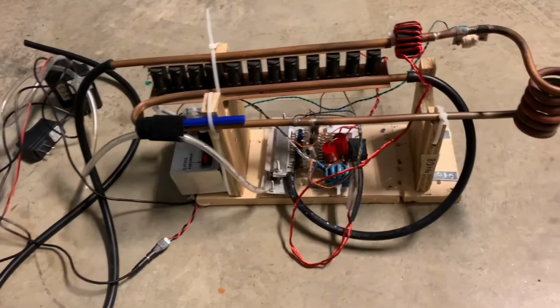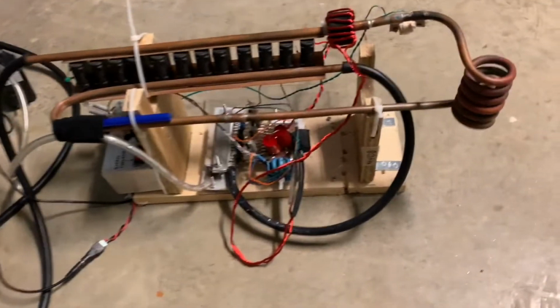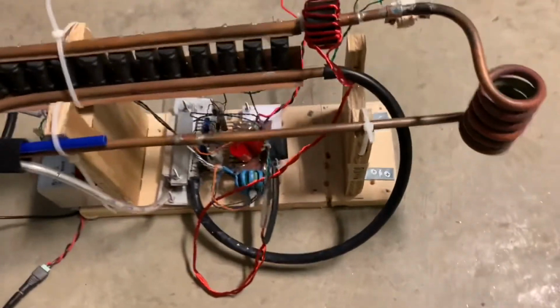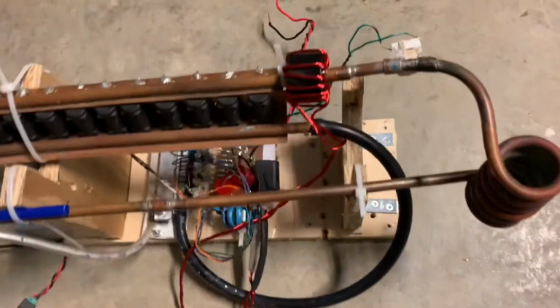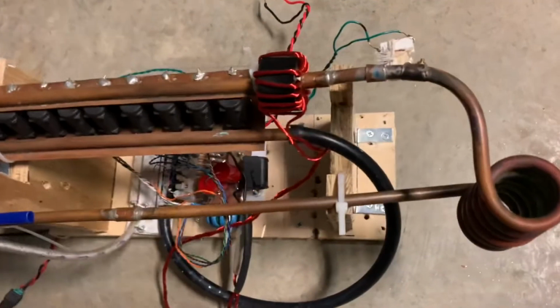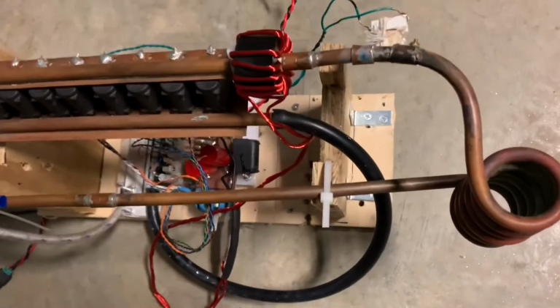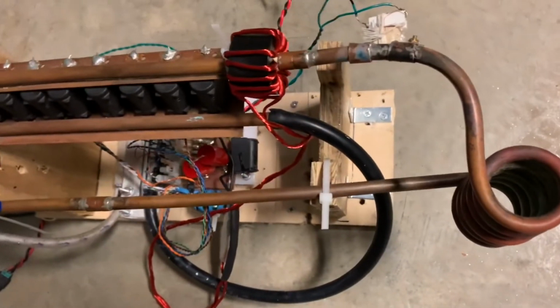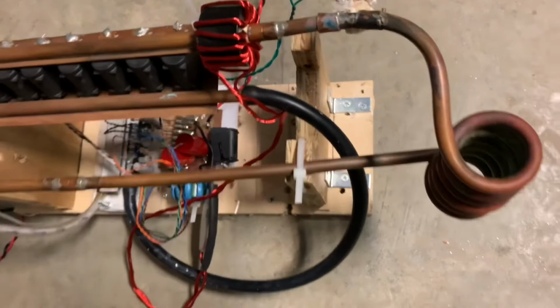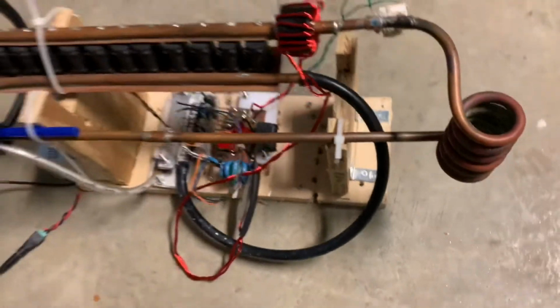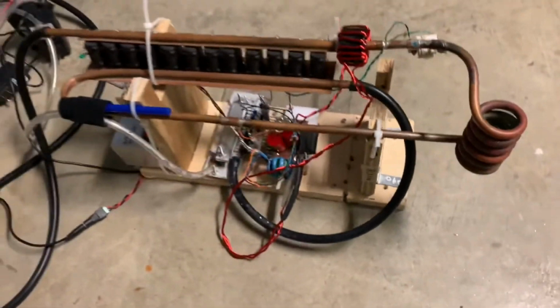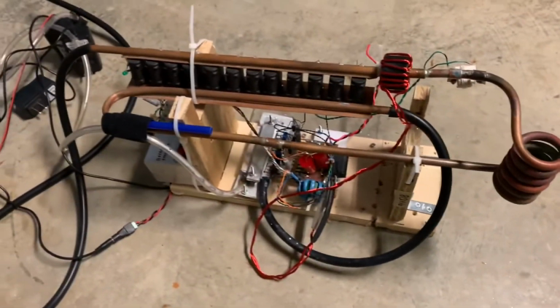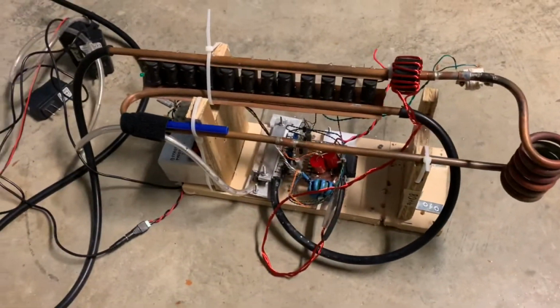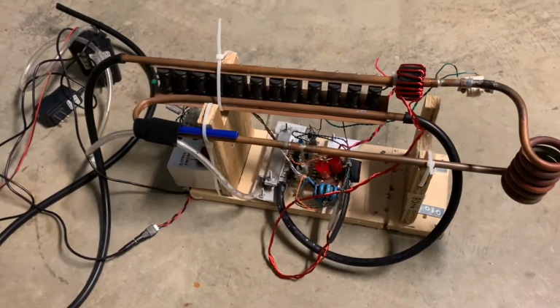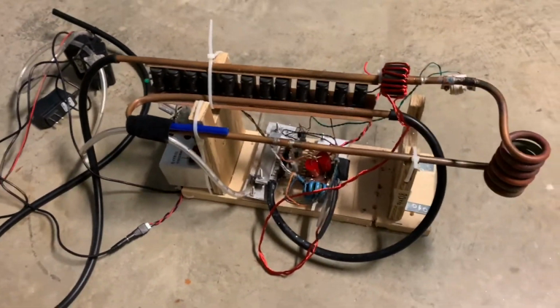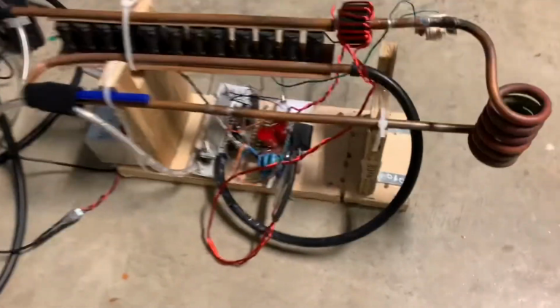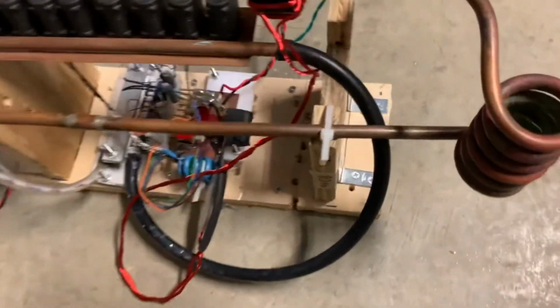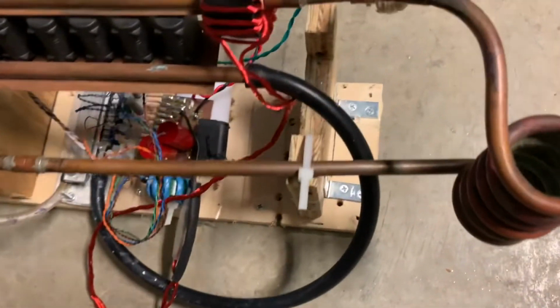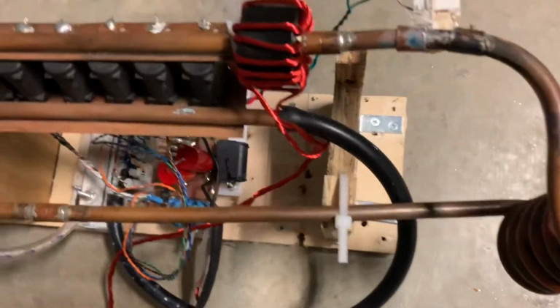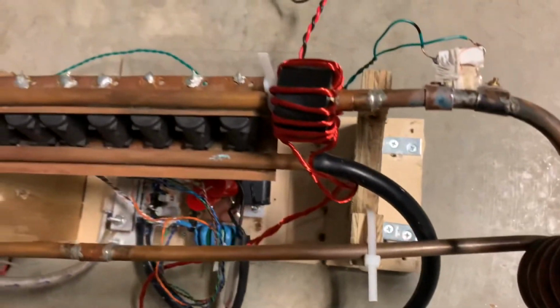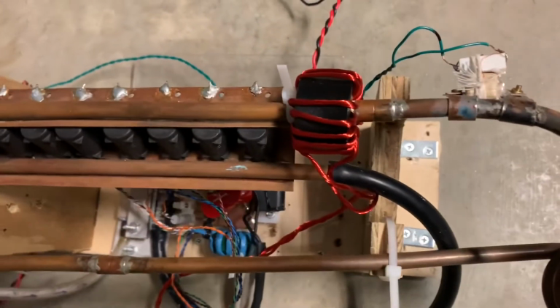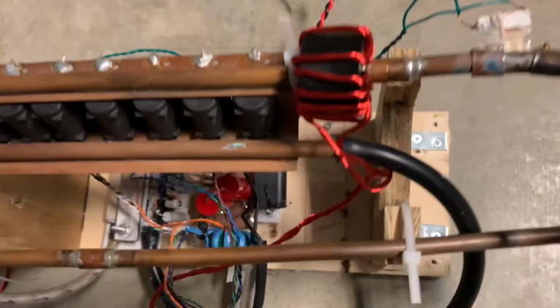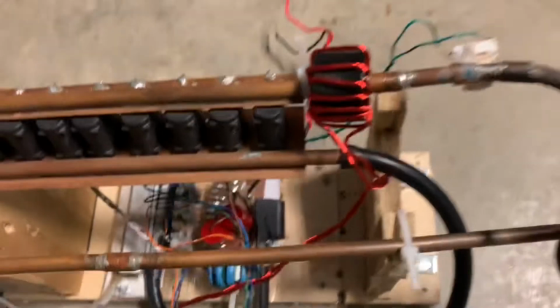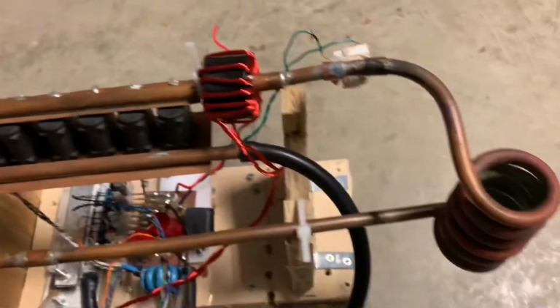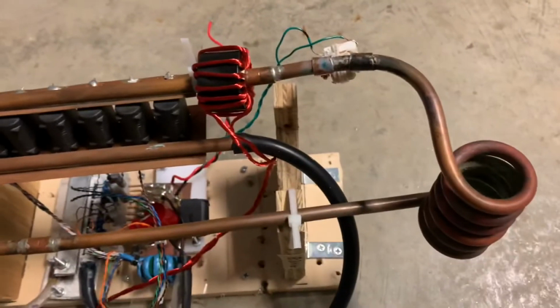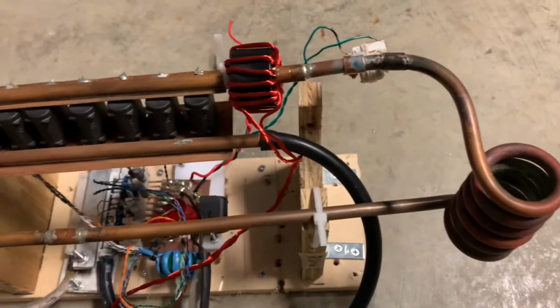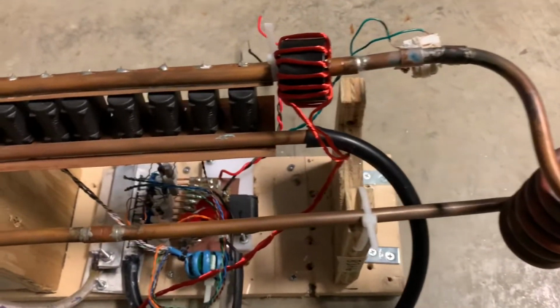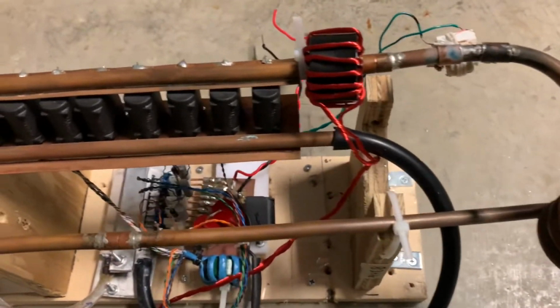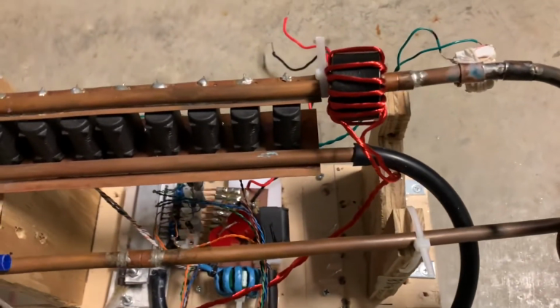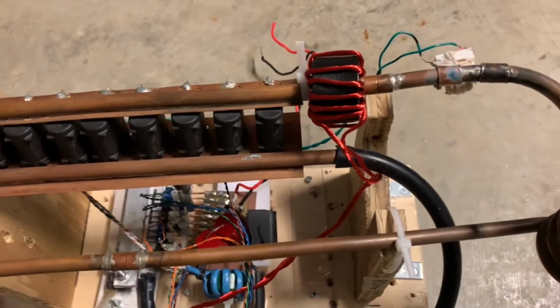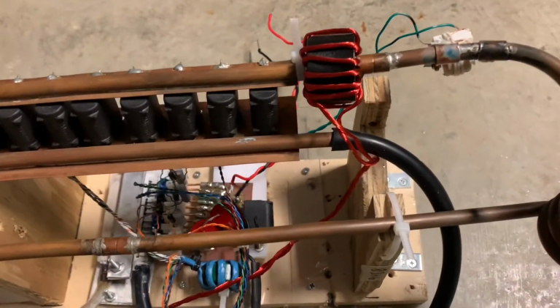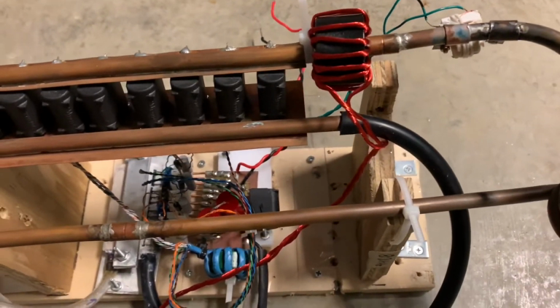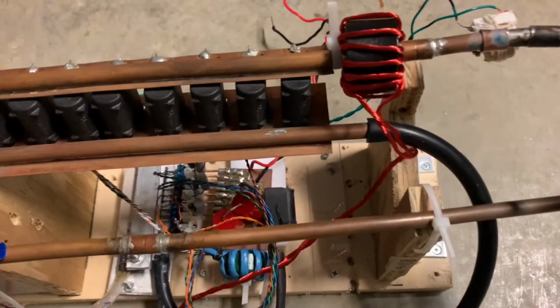So there you go. As you can see, this can produce a lot of heat and it can melt steel. And it's a relatively simple circuit. This is about as best I've got it working so far.